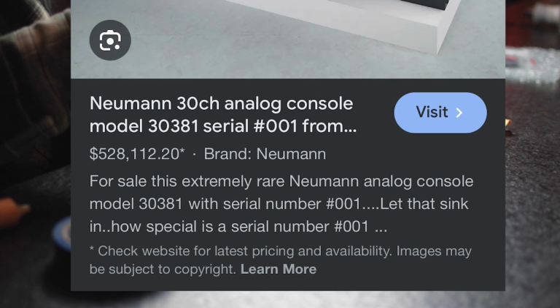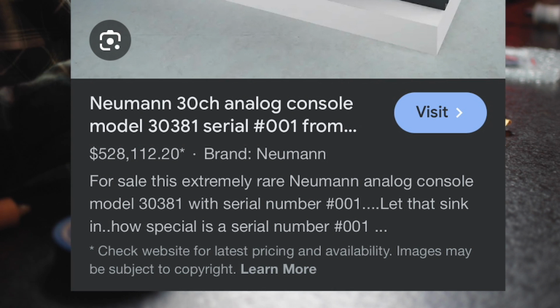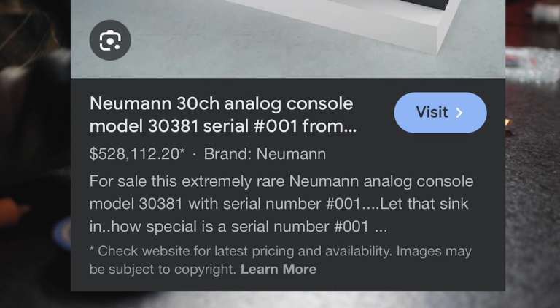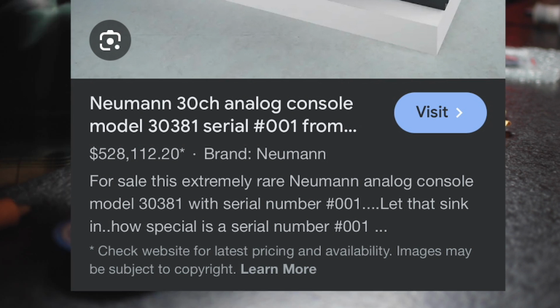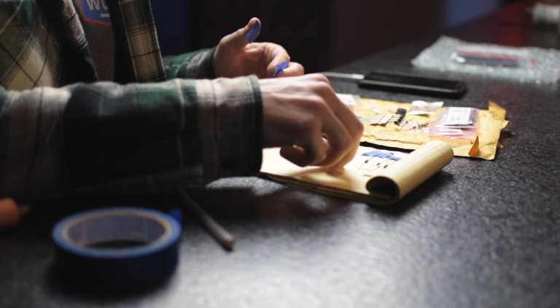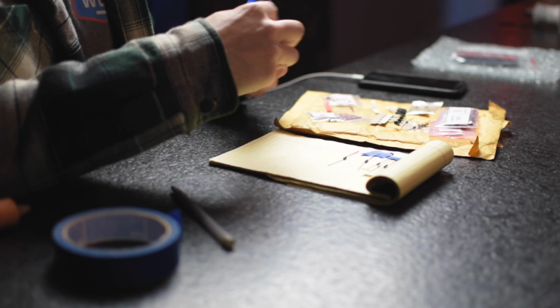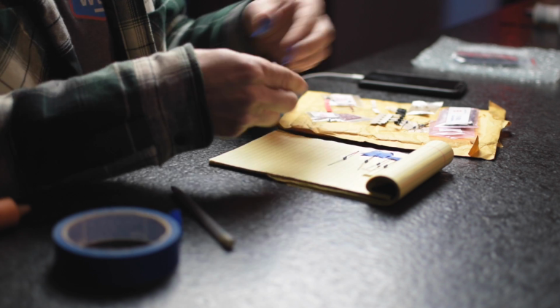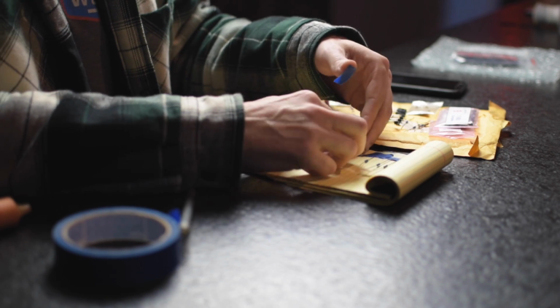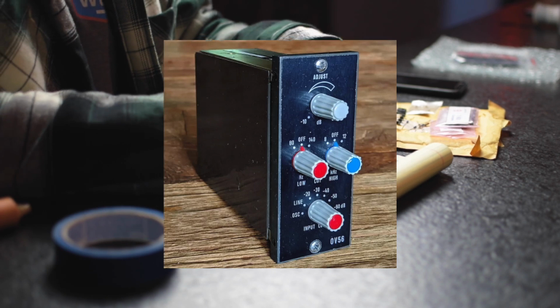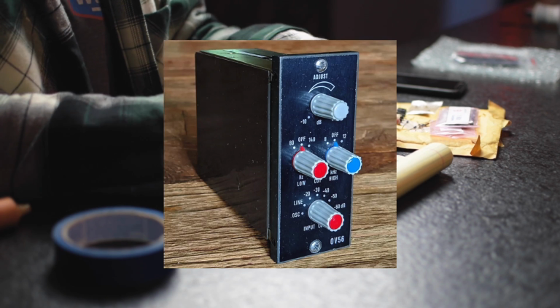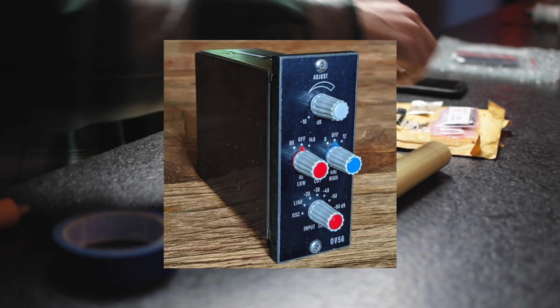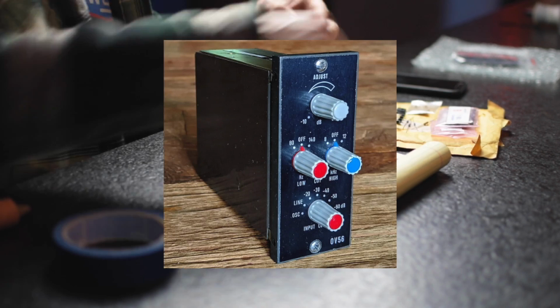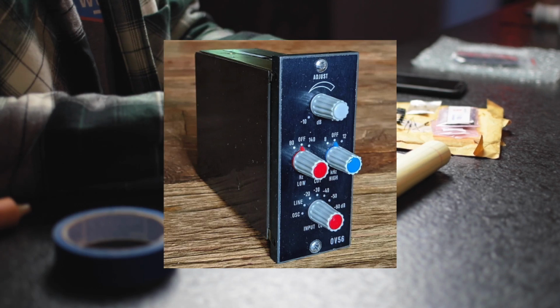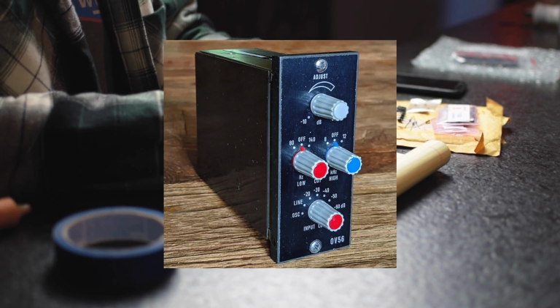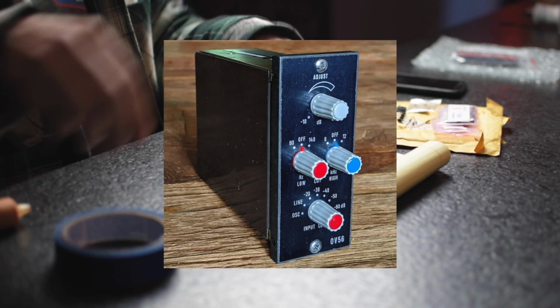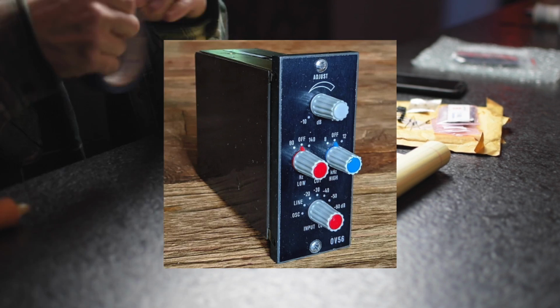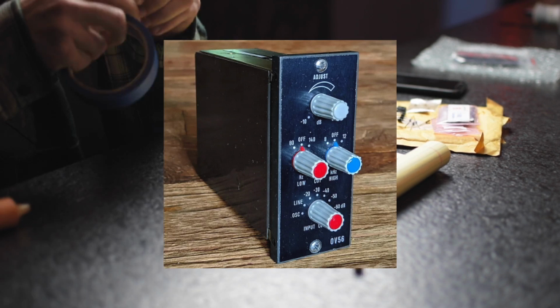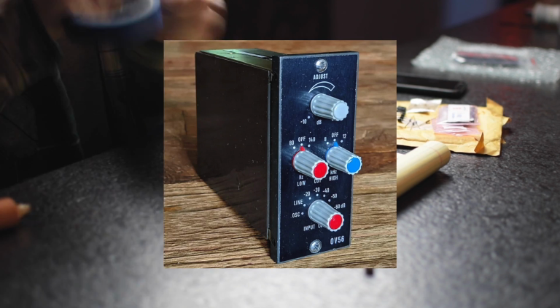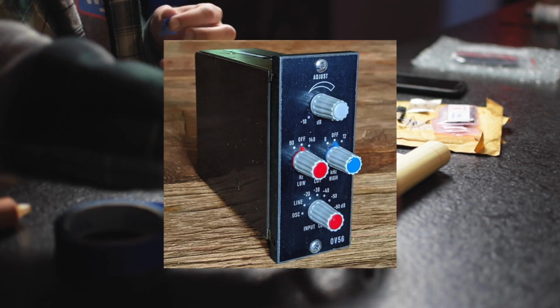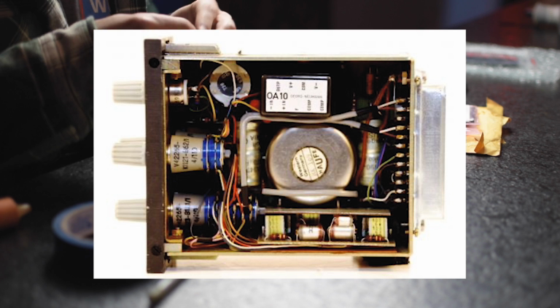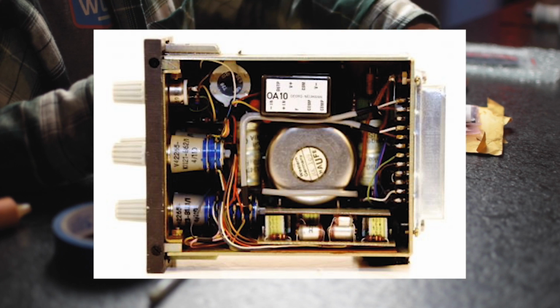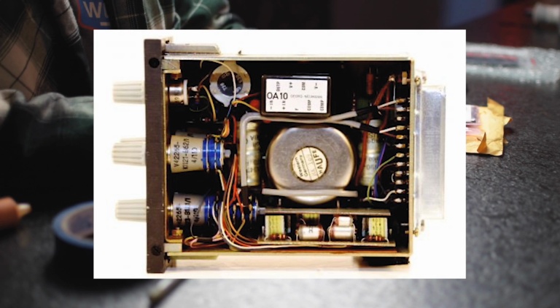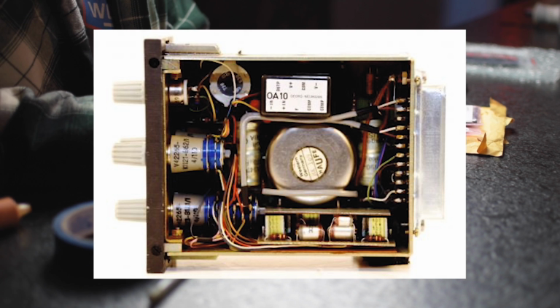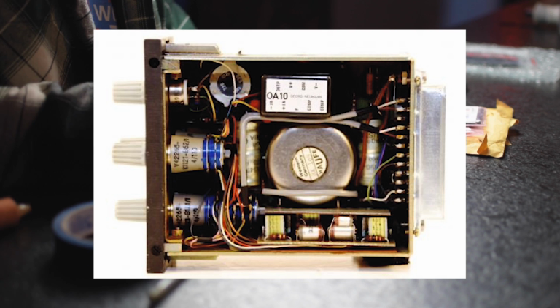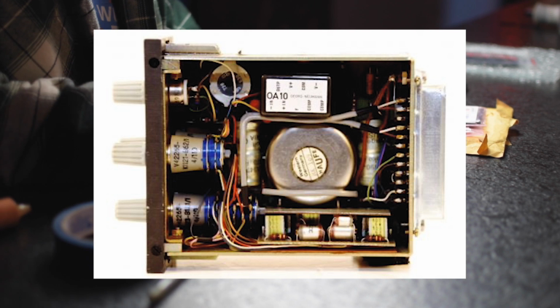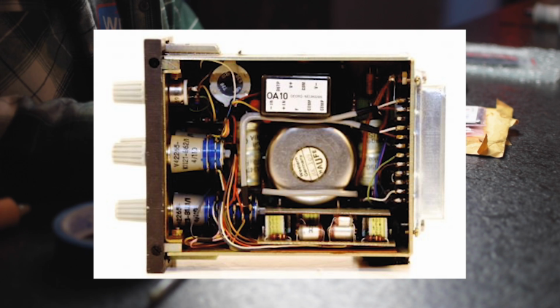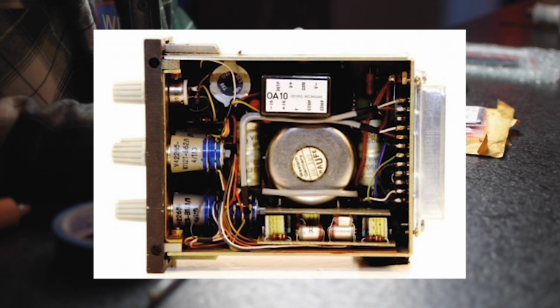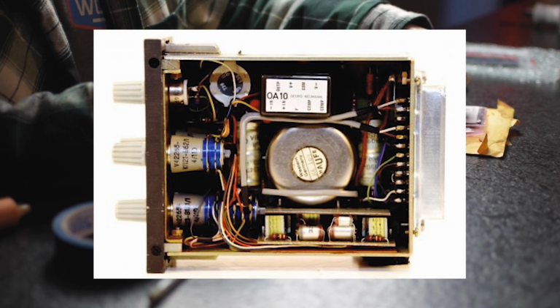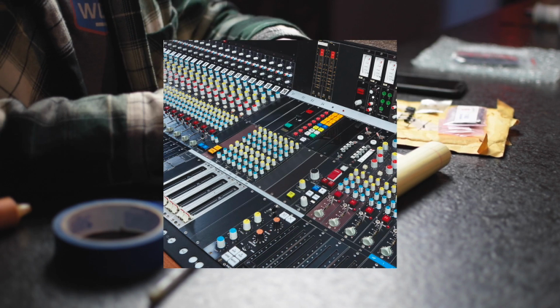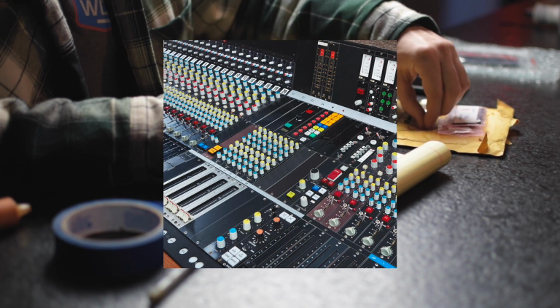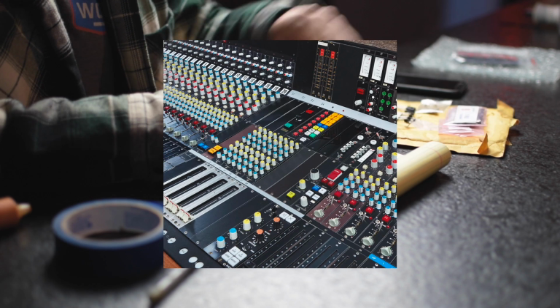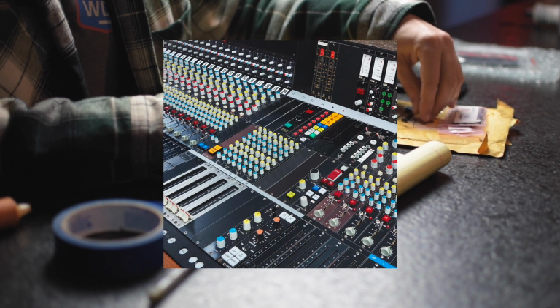In 1974, they came out with the OV56 mic preamp. The OV56 is built around the OA10 op amp, which is one of the earliest discrete op amps made by Neumann.